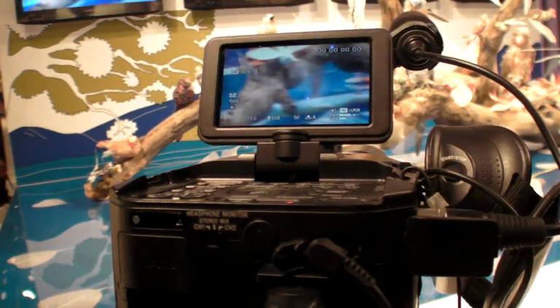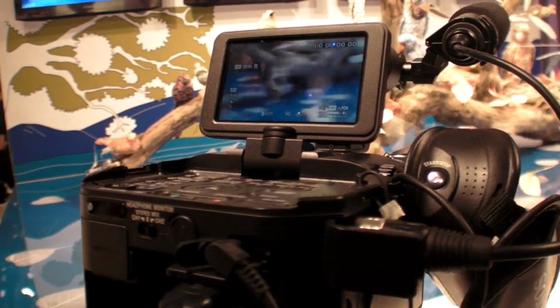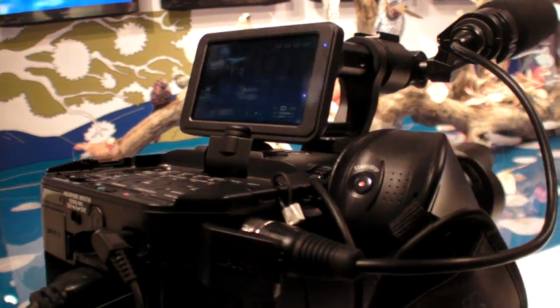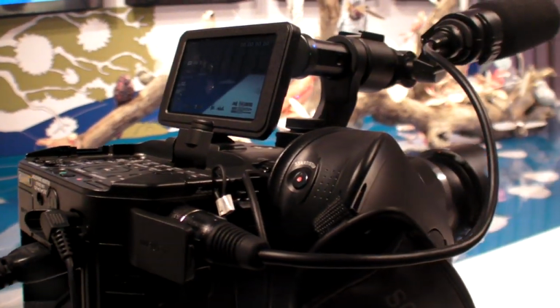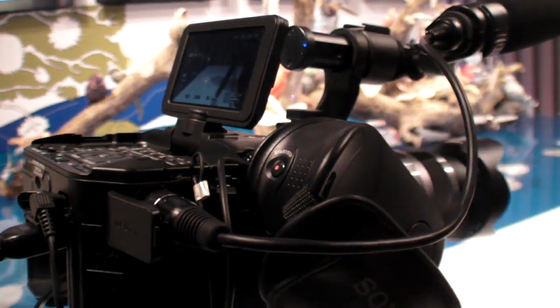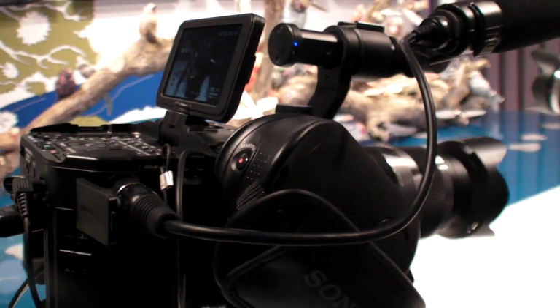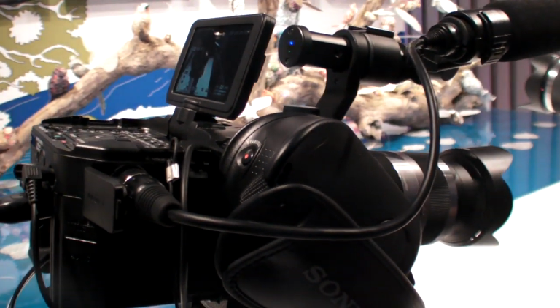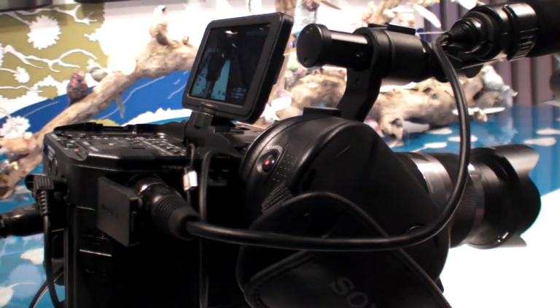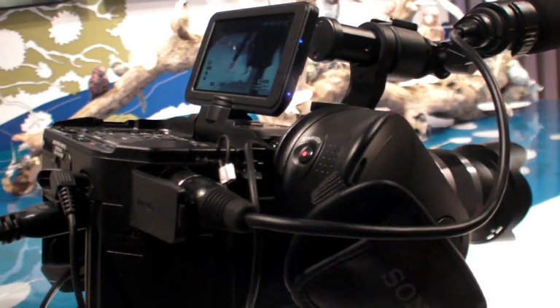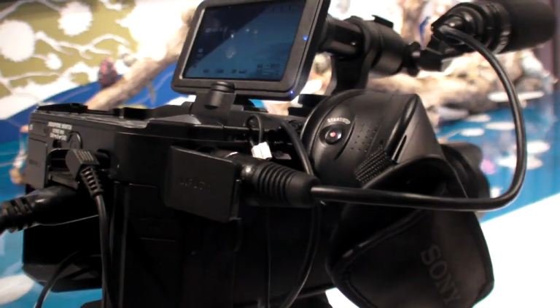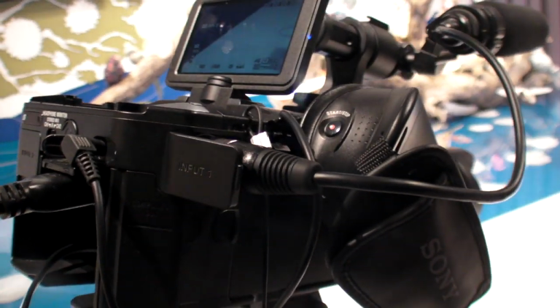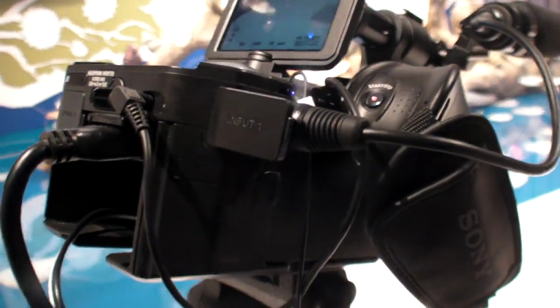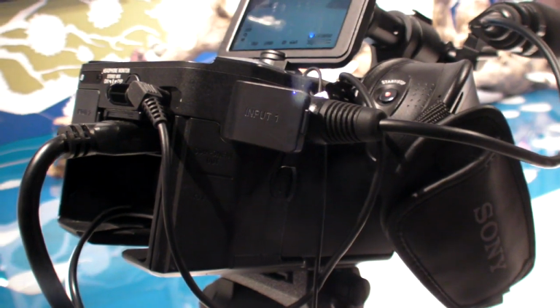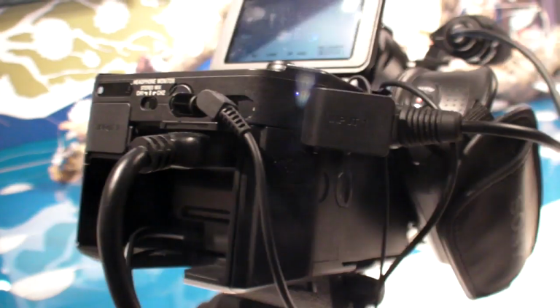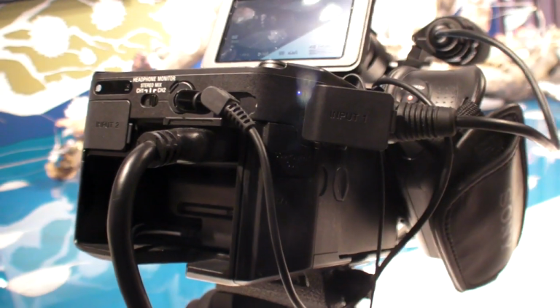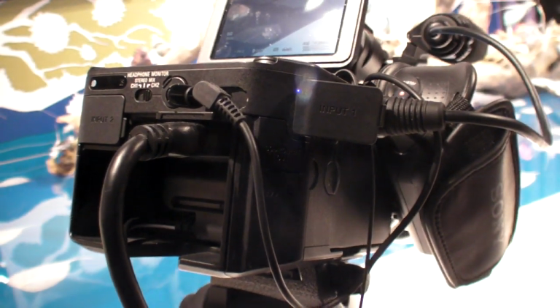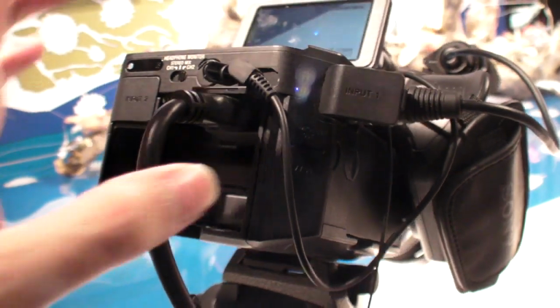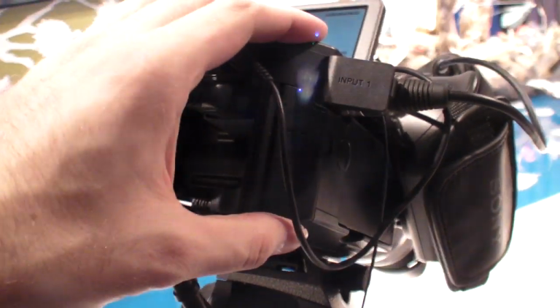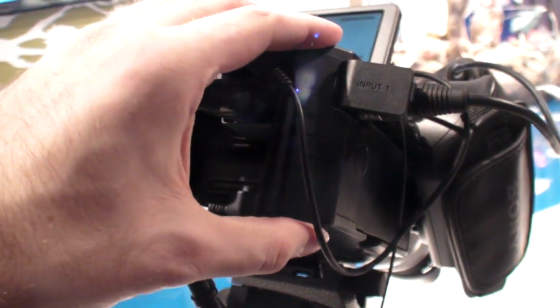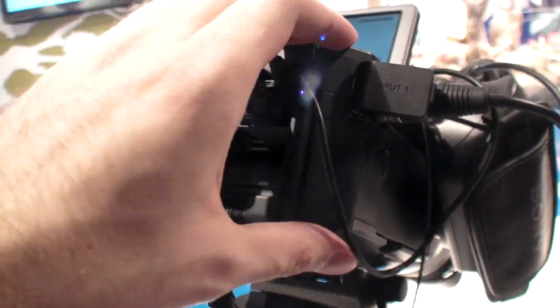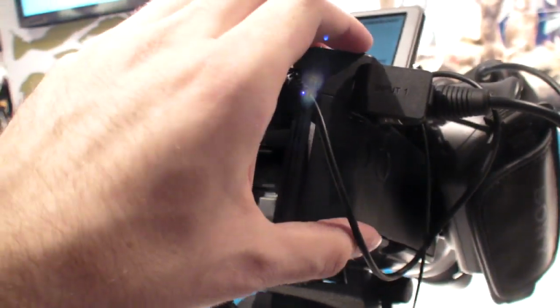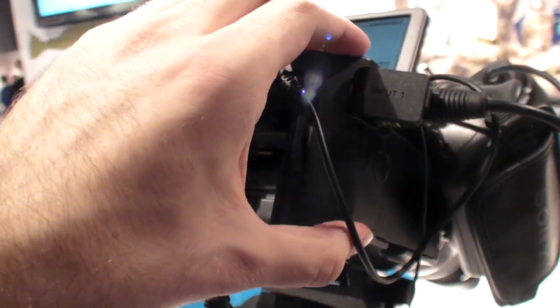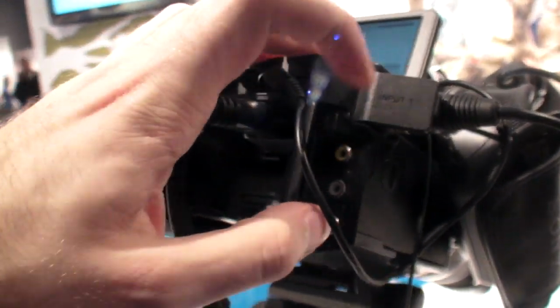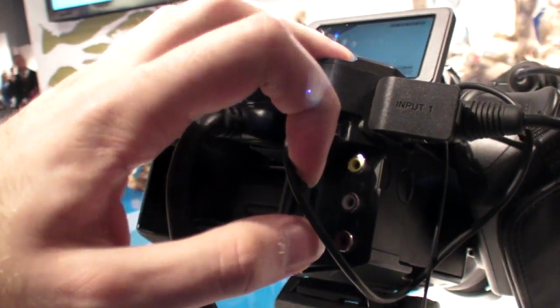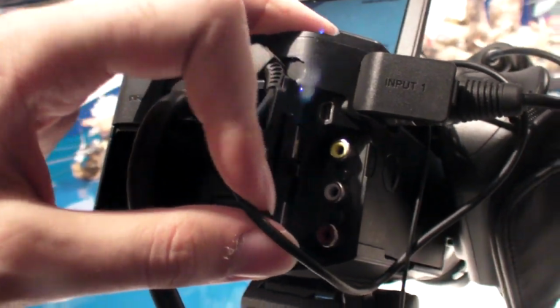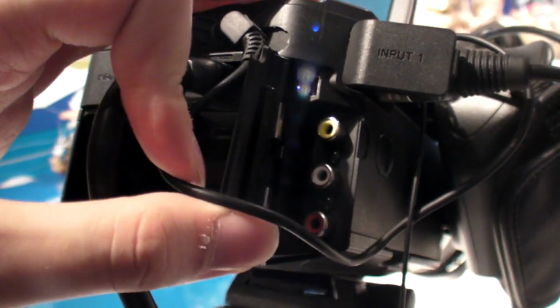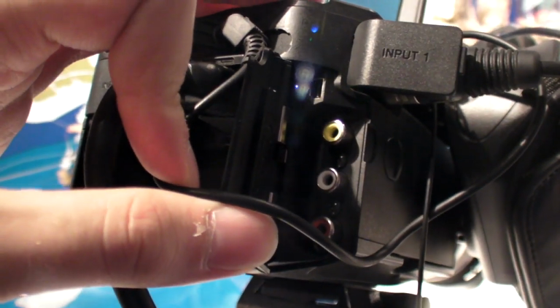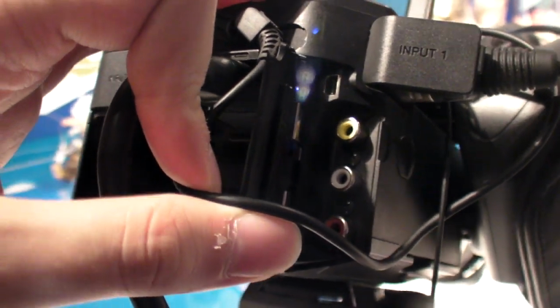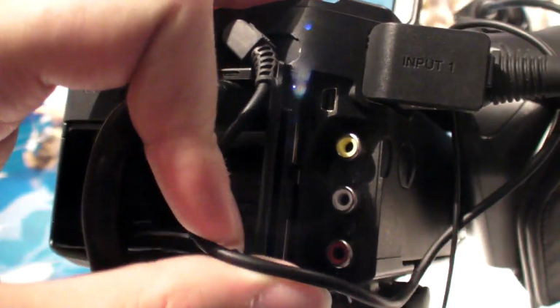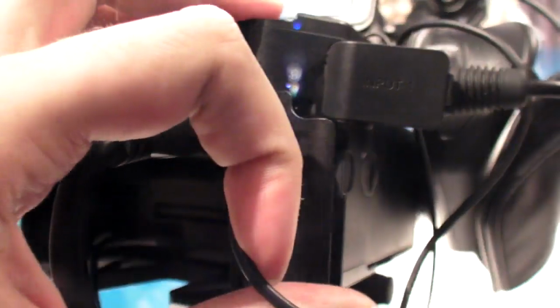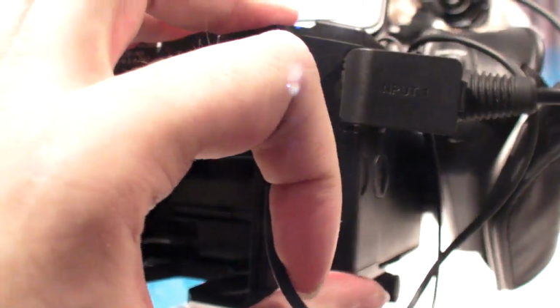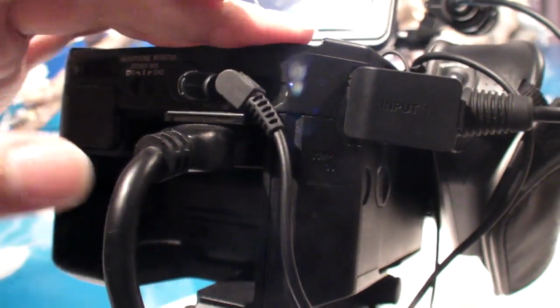You have the opportunity to take your memory stick, SD card, or FMU to maybe twice your picture or videos.